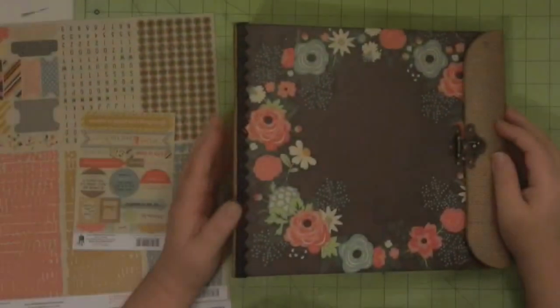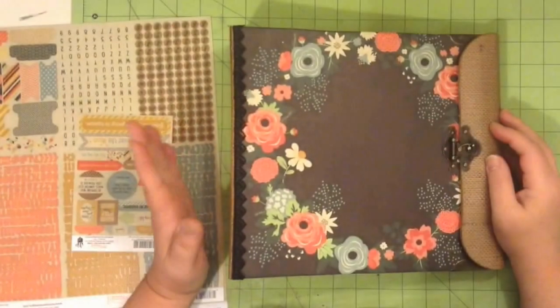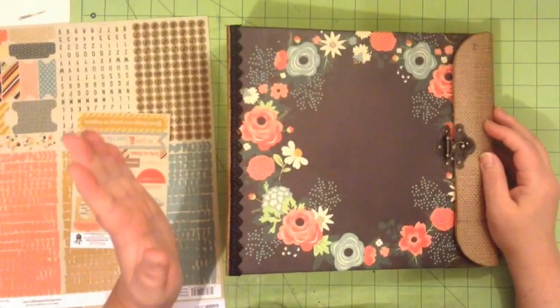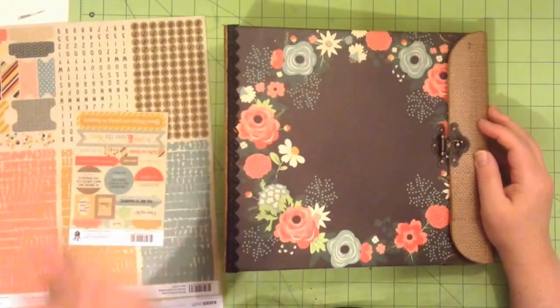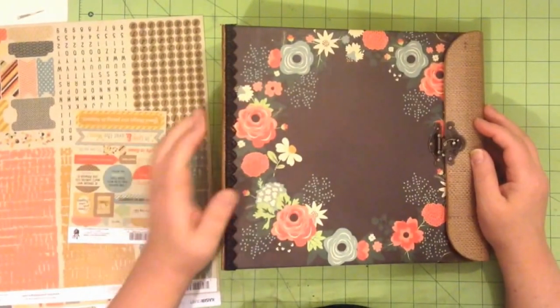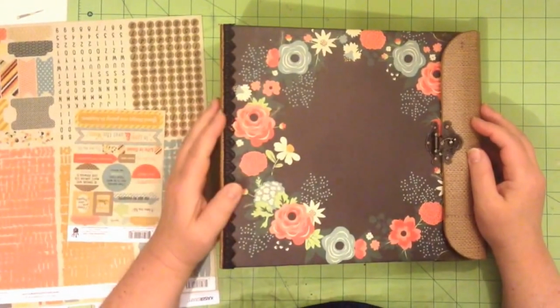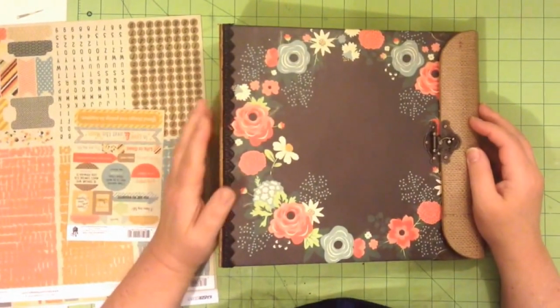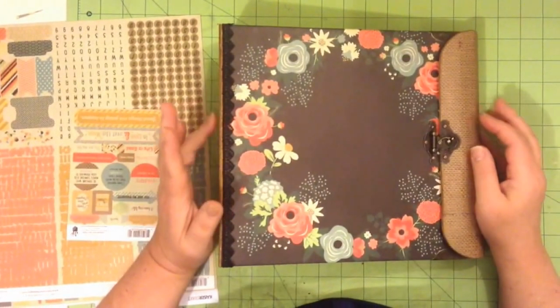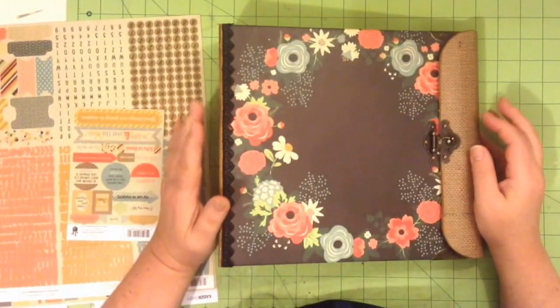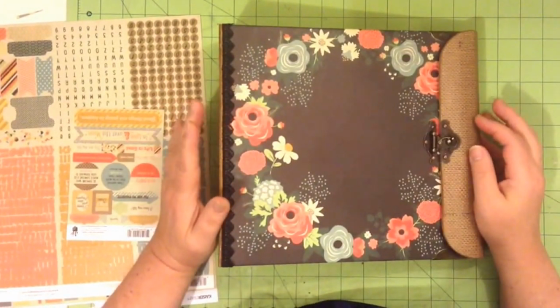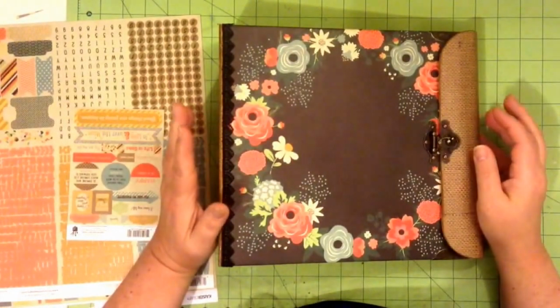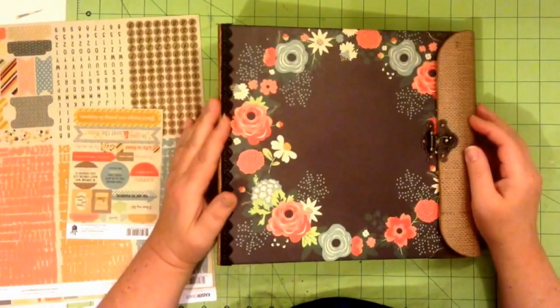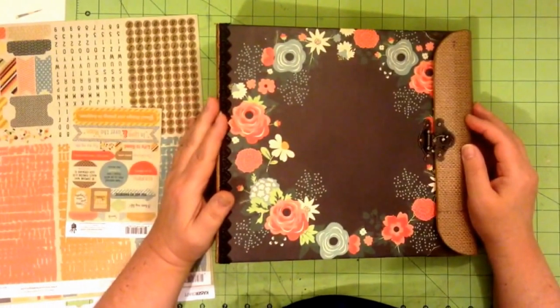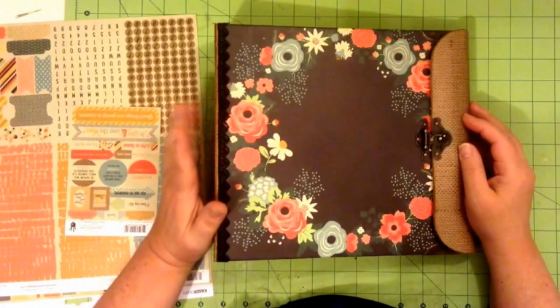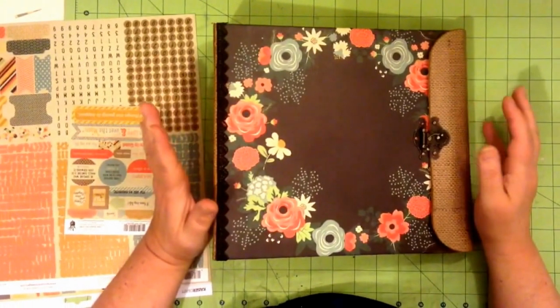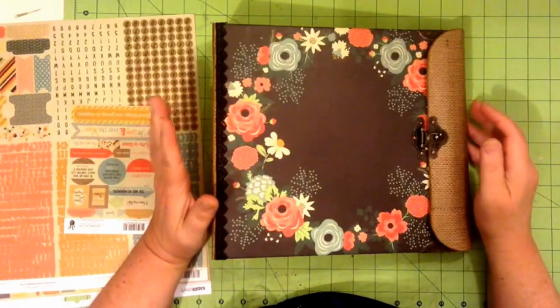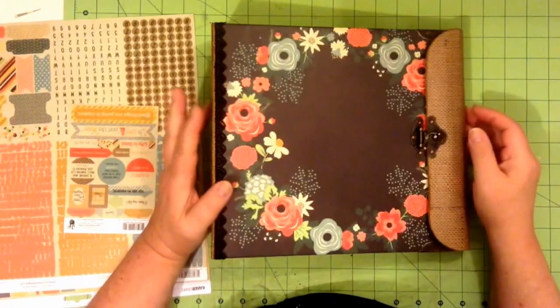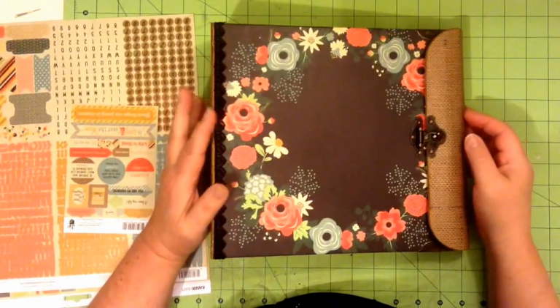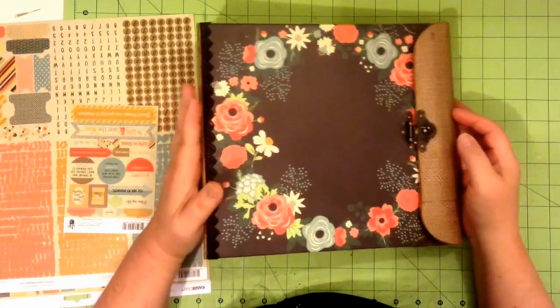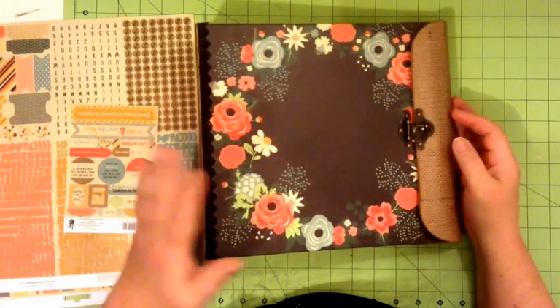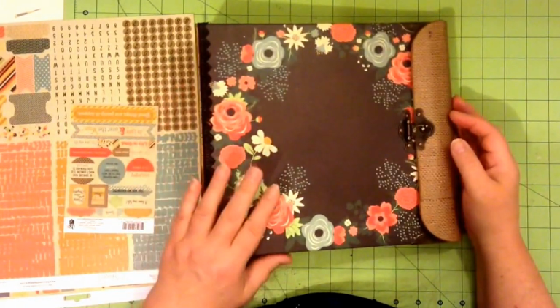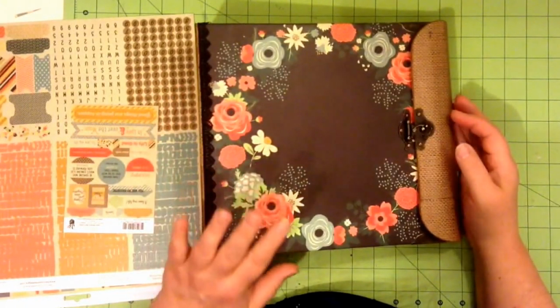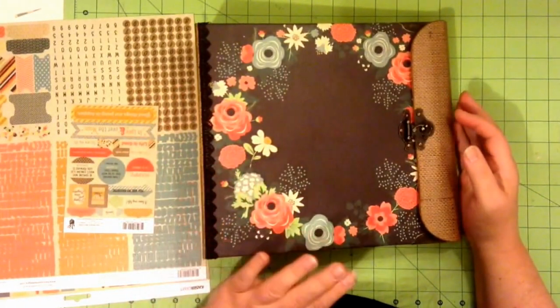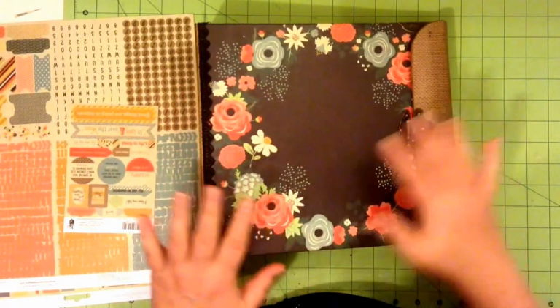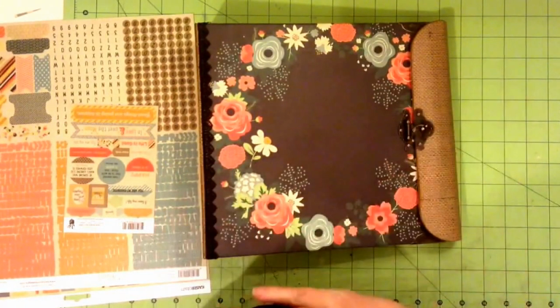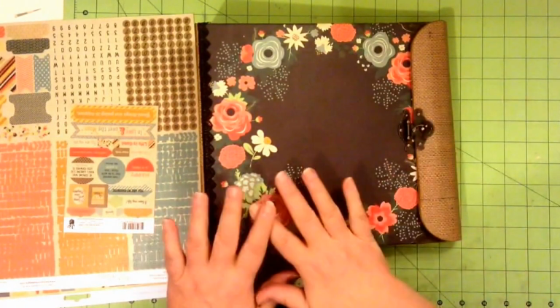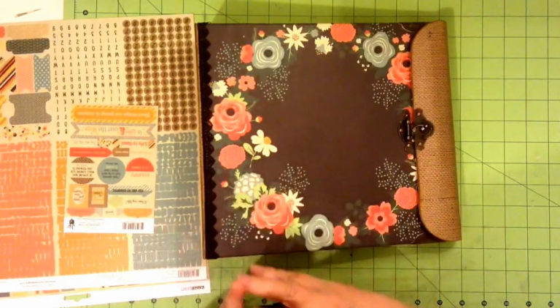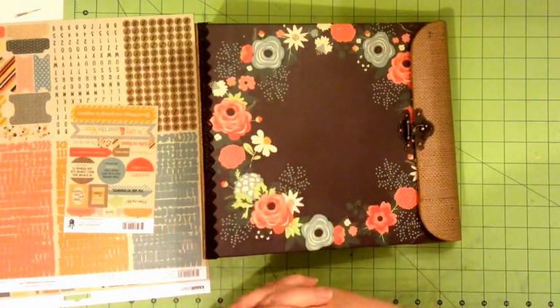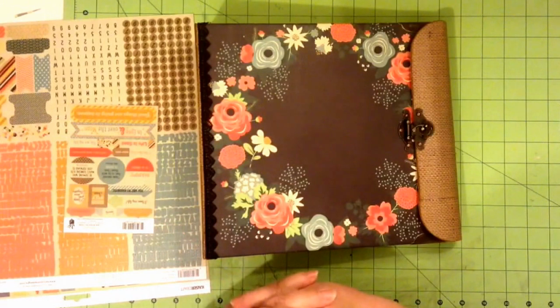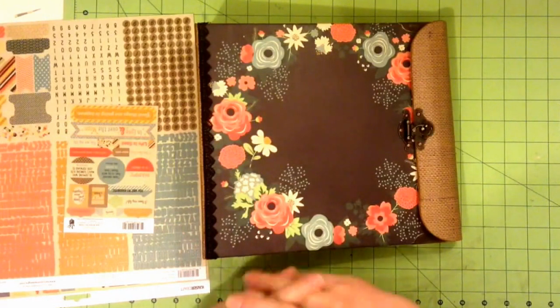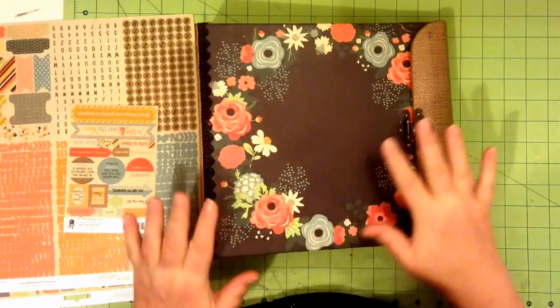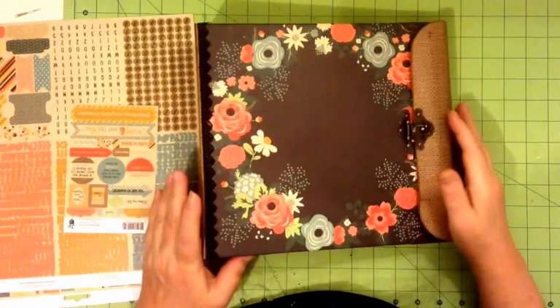Hello everyone, and welcome to a walkthrough of the latest project for Paper Architecture with Sabrina. I've created the instructions for this project, but I'm going to do a little bit of a walkthrough.